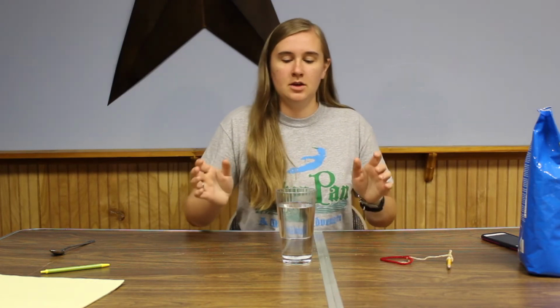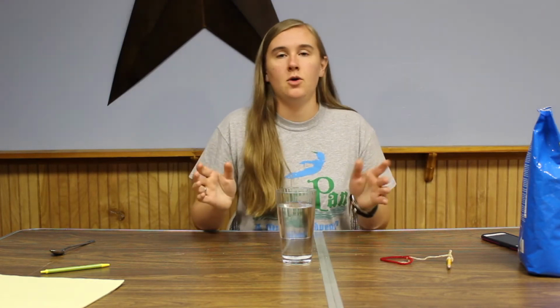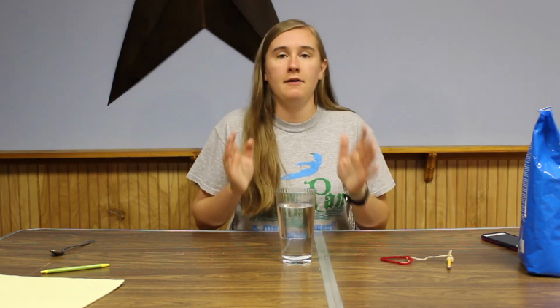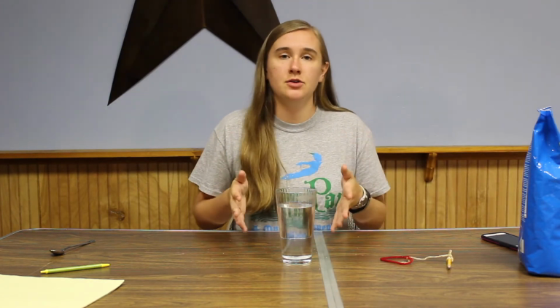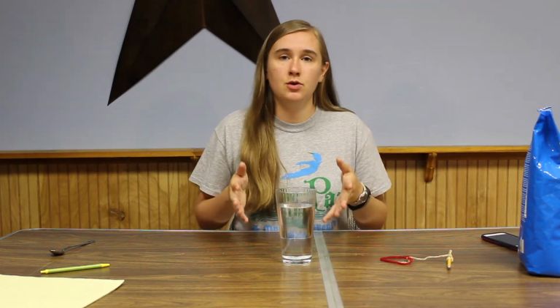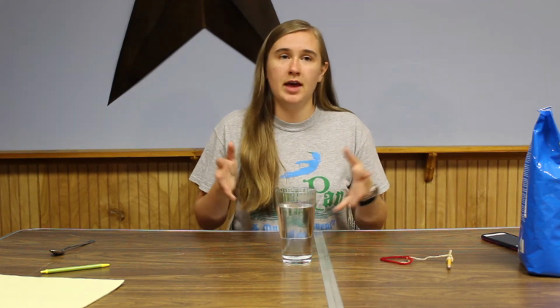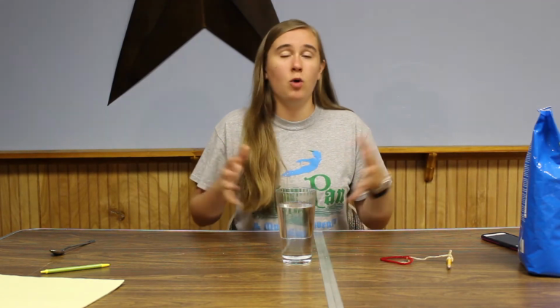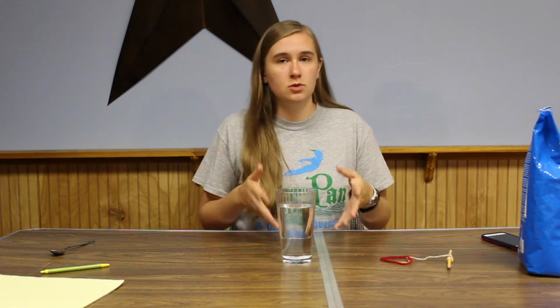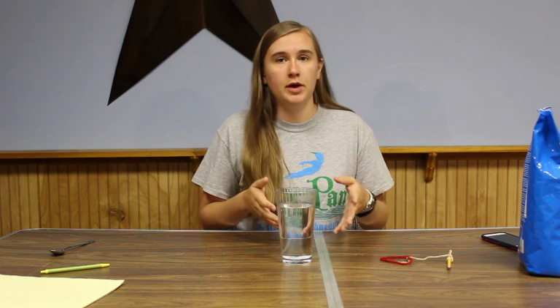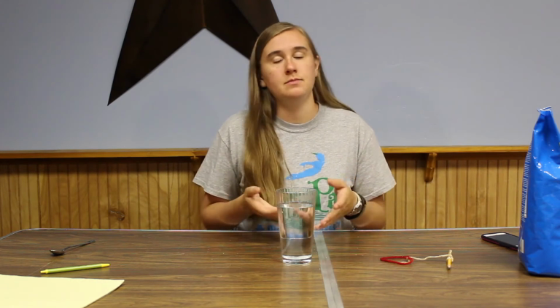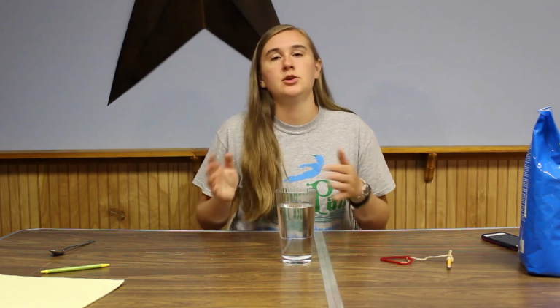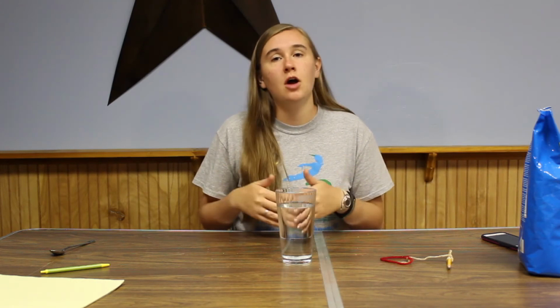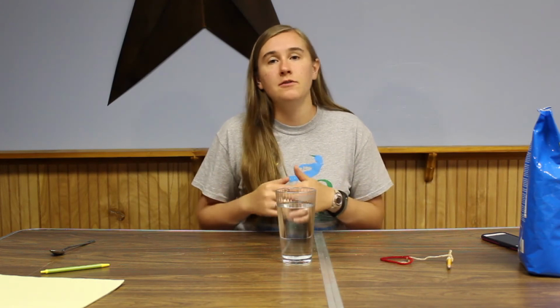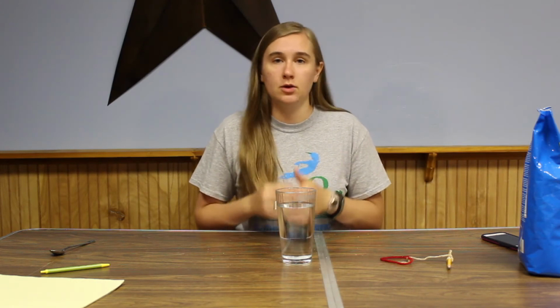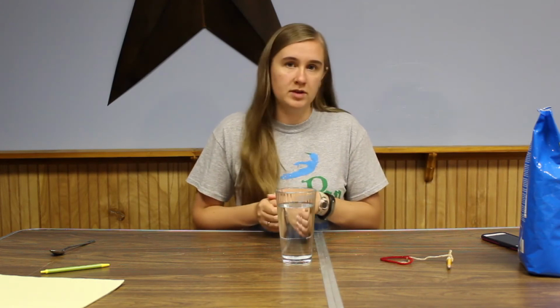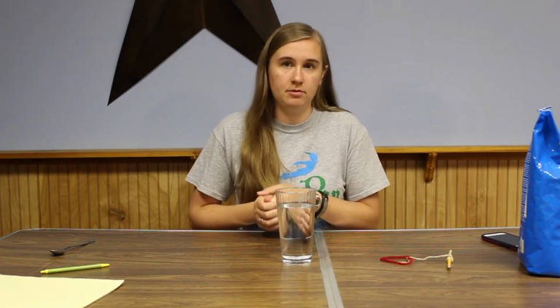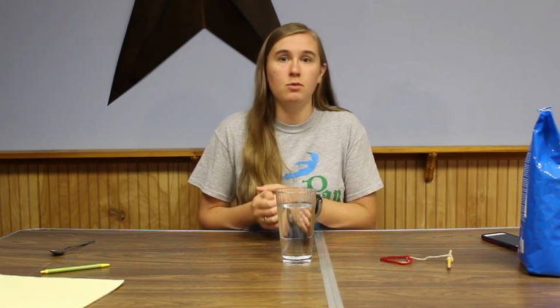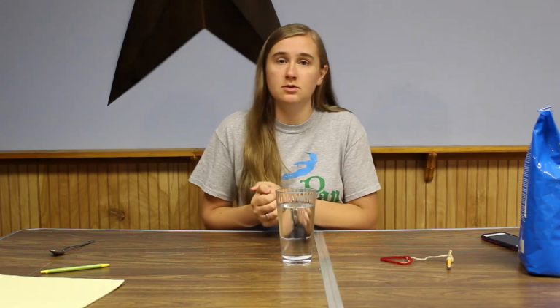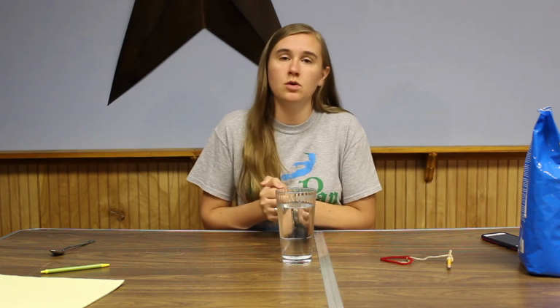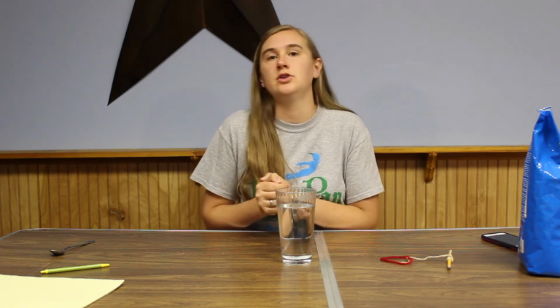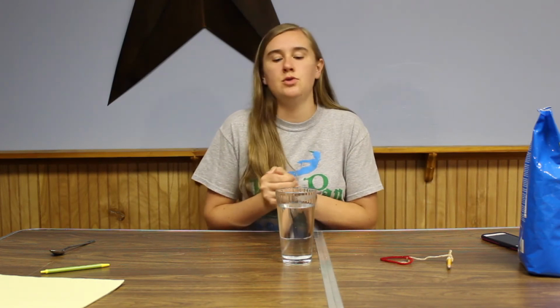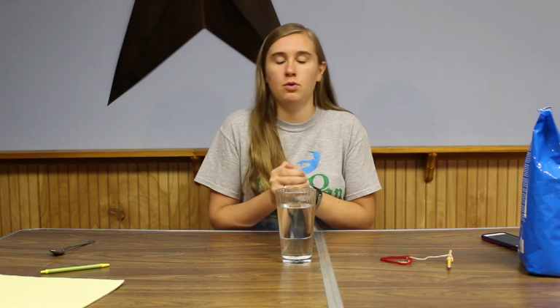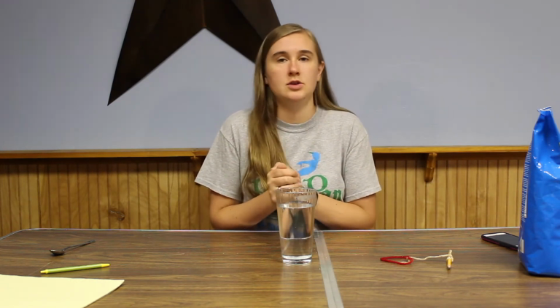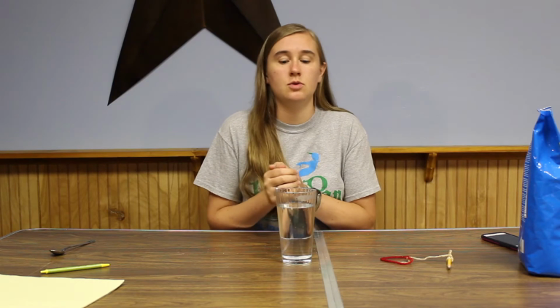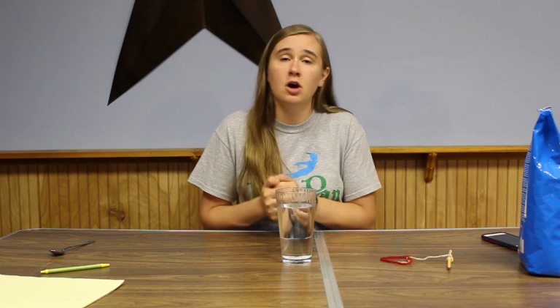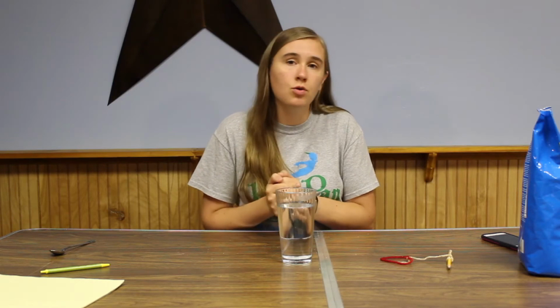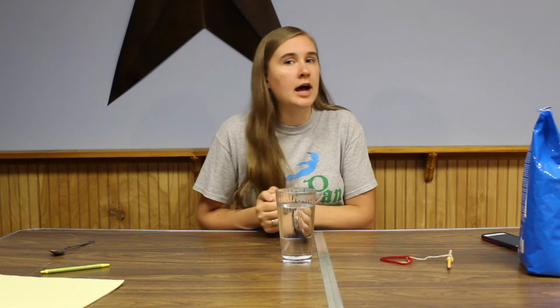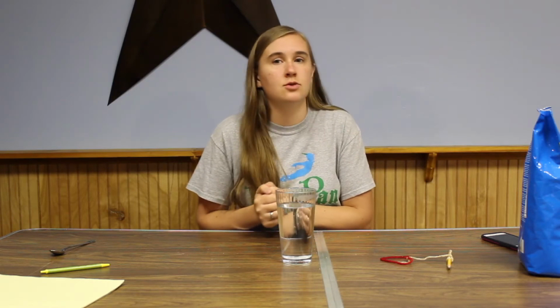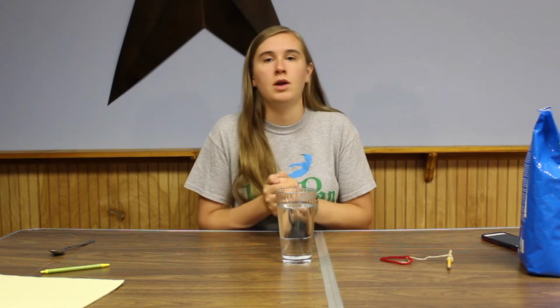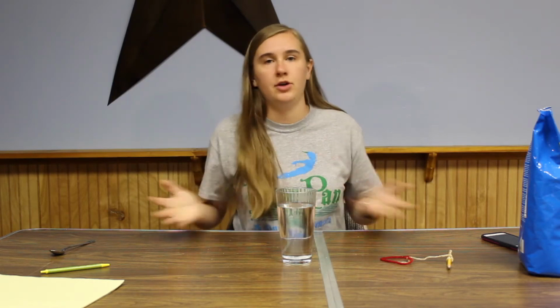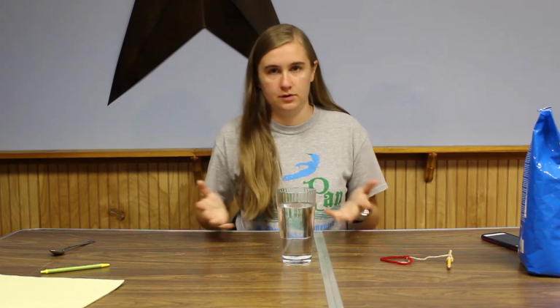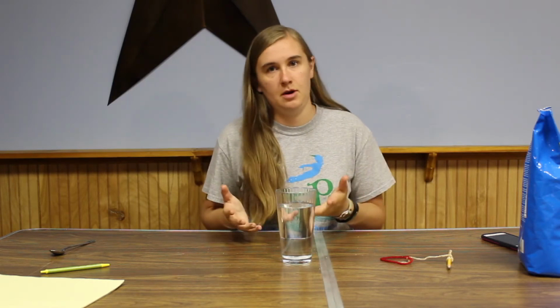So after you get it almost to a boil, turn it off and let it cool down. And once it's cool, you can pour it into a jar or glass or whatever you're going to use for the experiment.